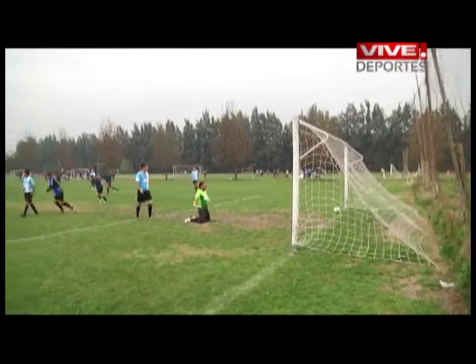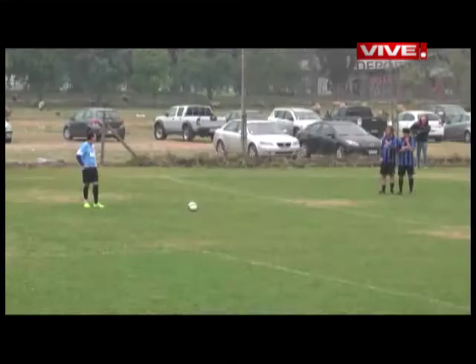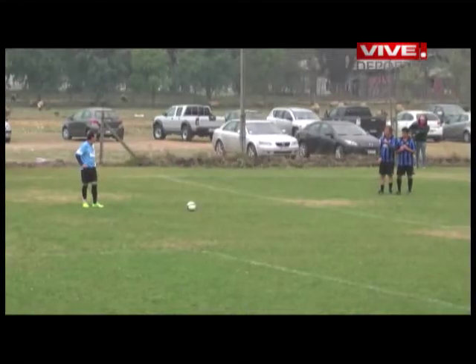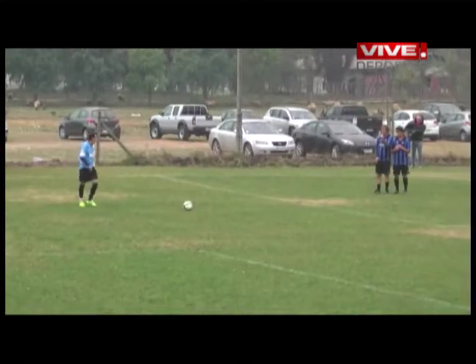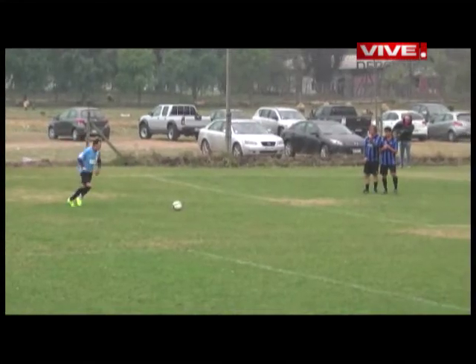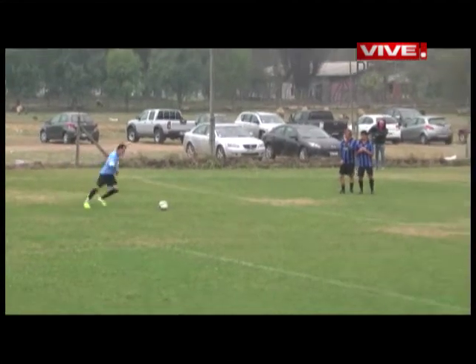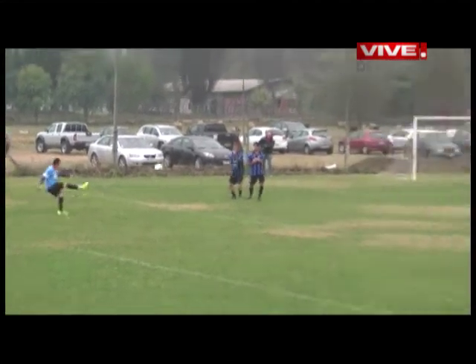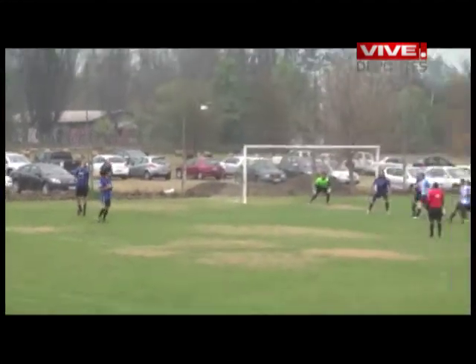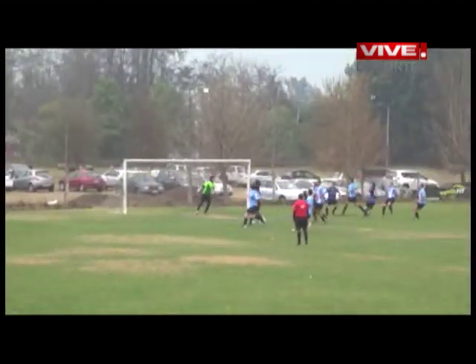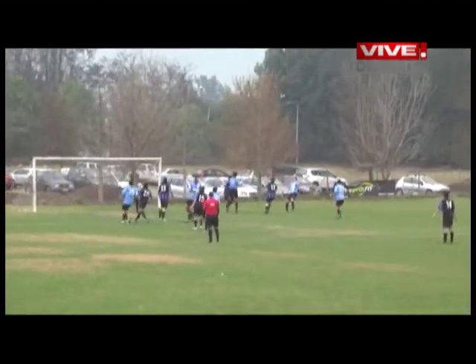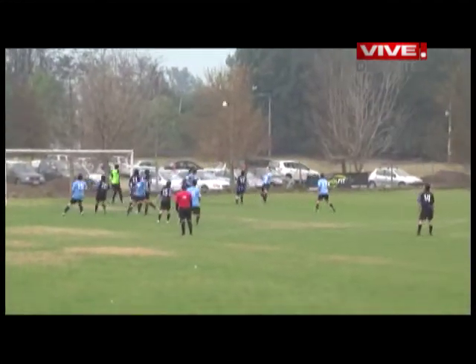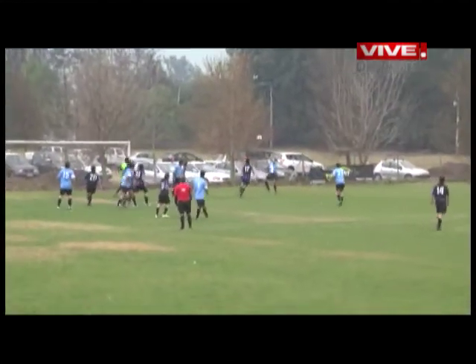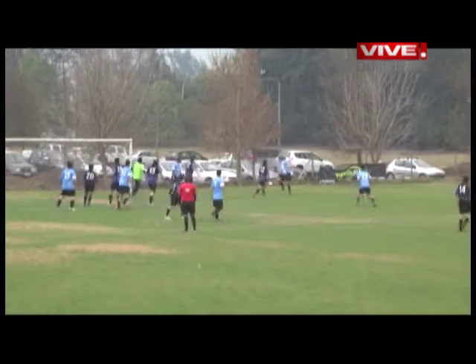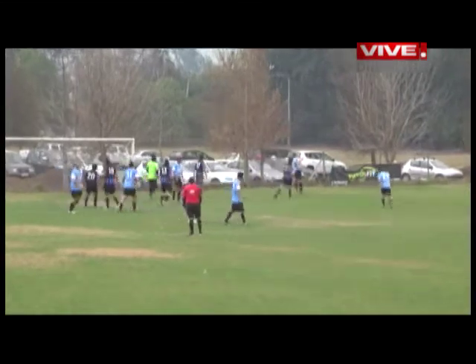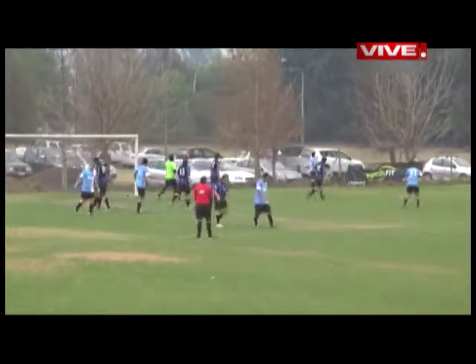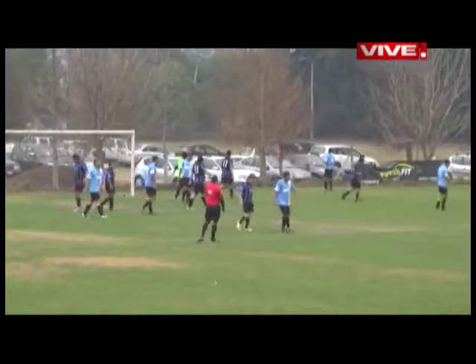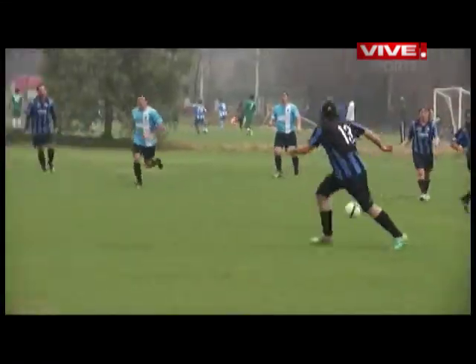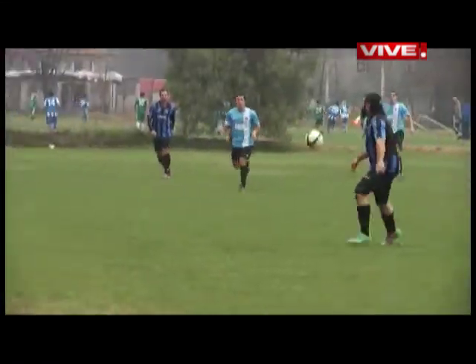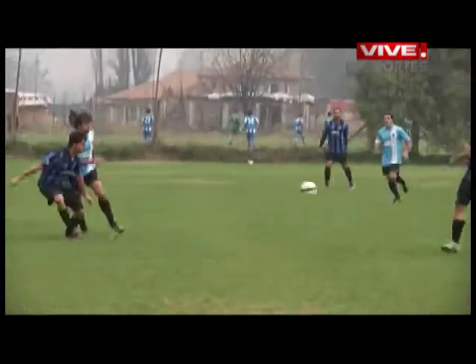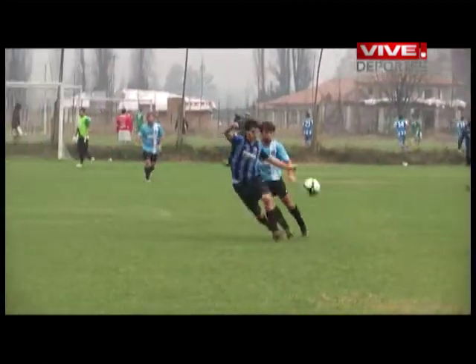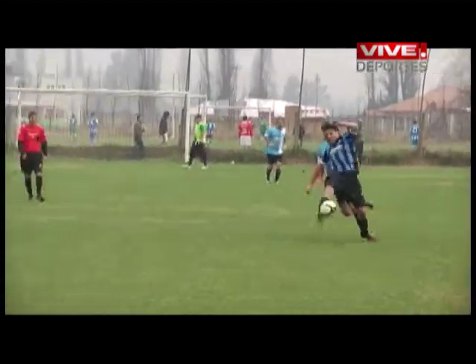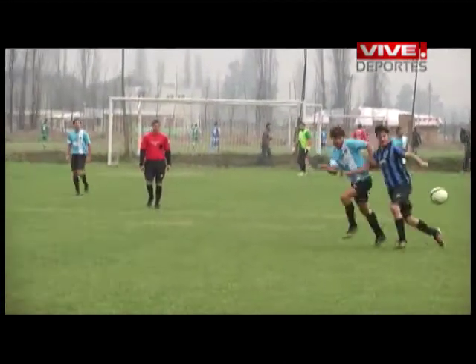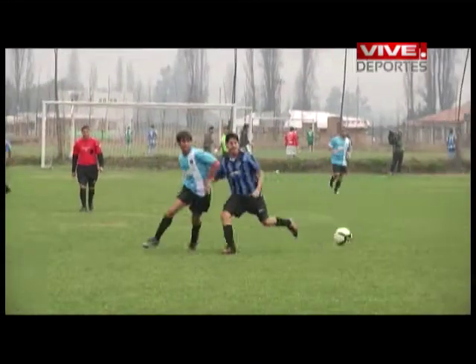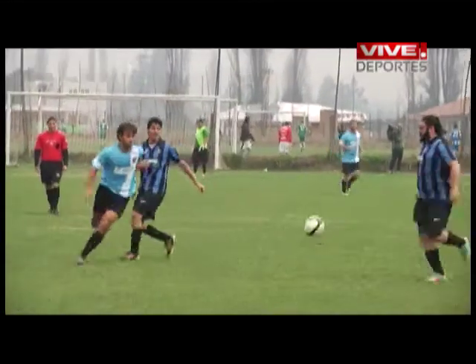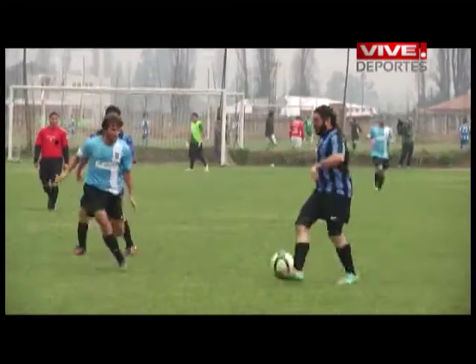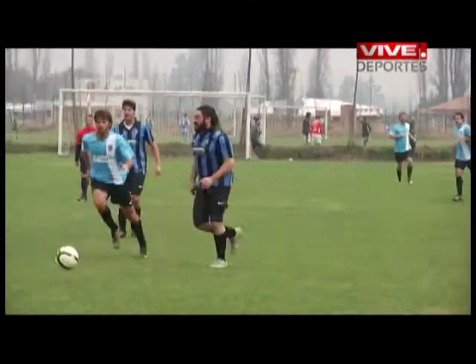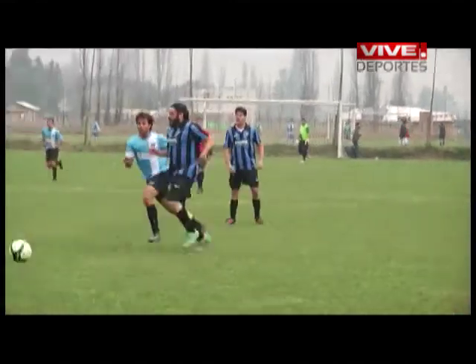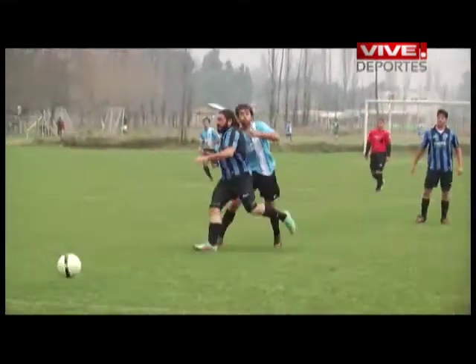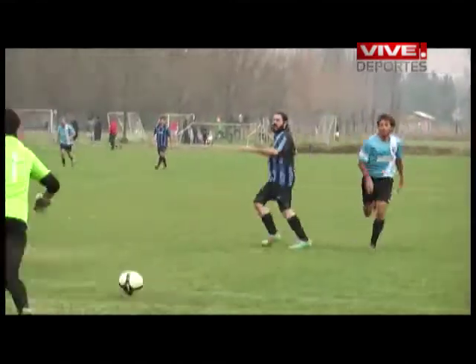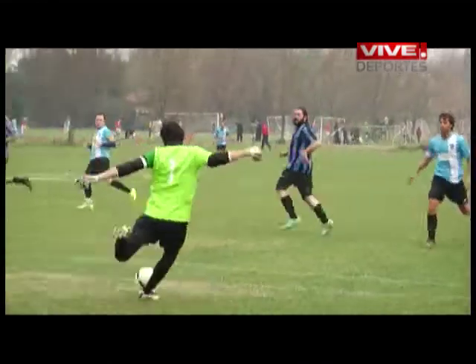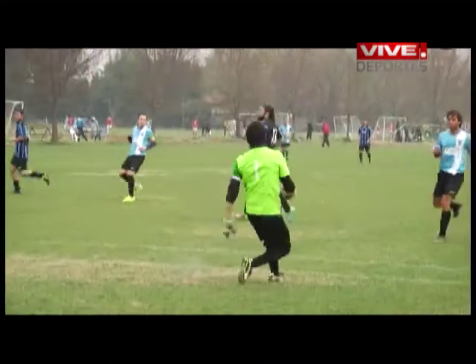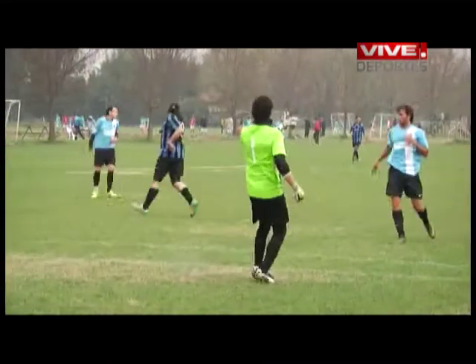A pesar de la apertura de la cuenta por parte de Cocodrilo, el partido continúa siendo opaco. Tanto Canillas como Cocodrilo no logran hilvanar jugadas de peligro. Todo se reduce a la entrega y despliegue físico.